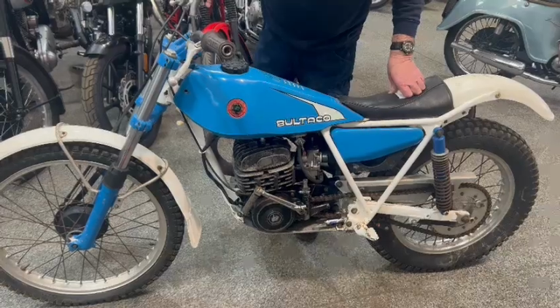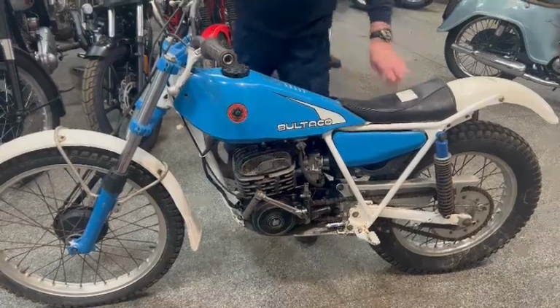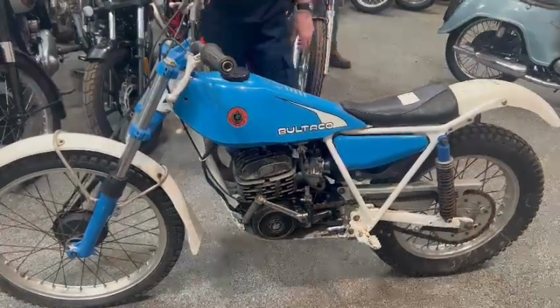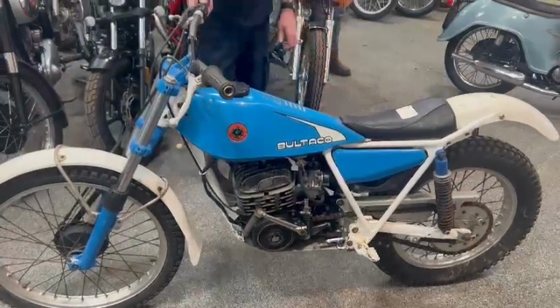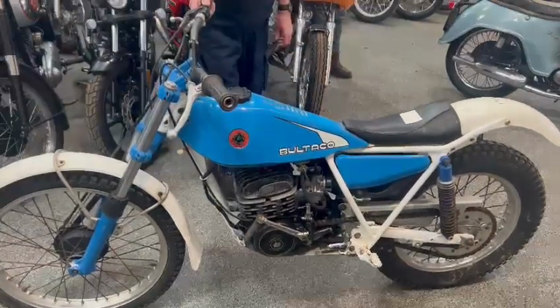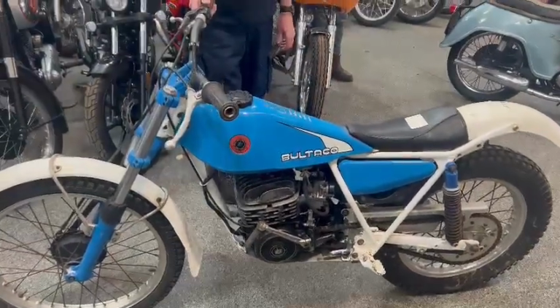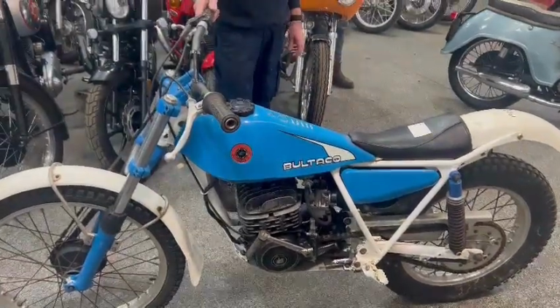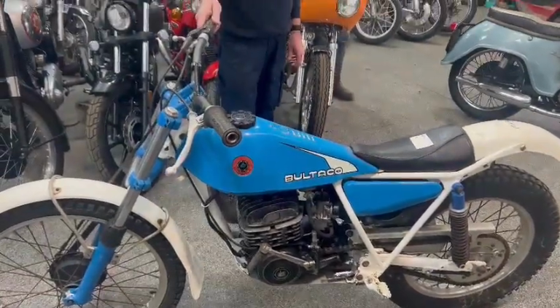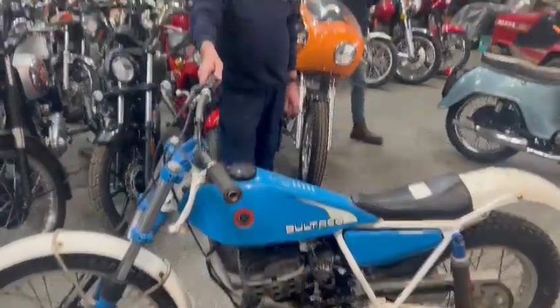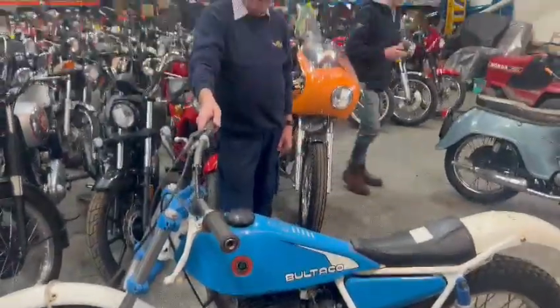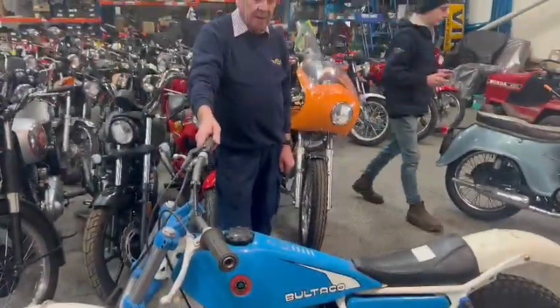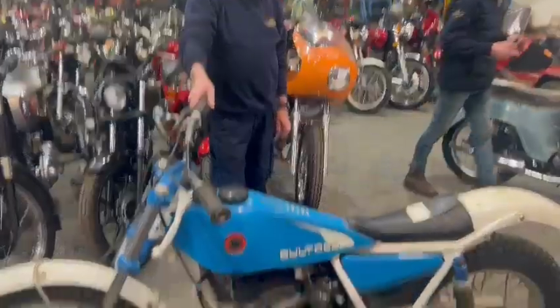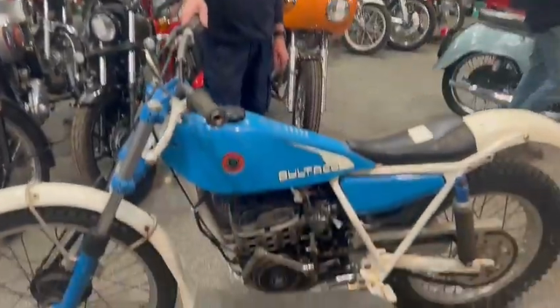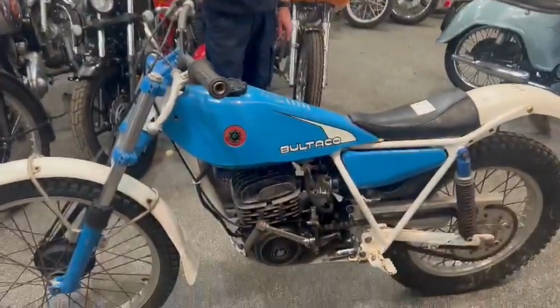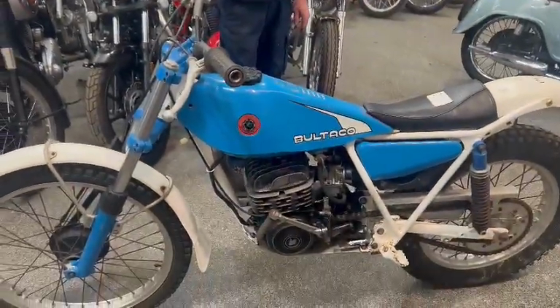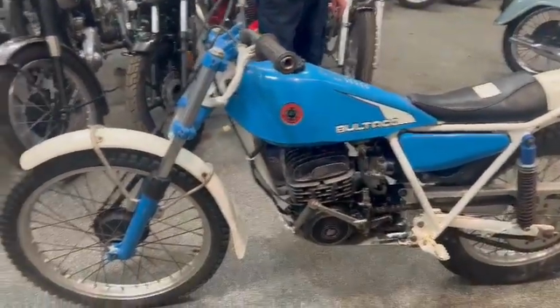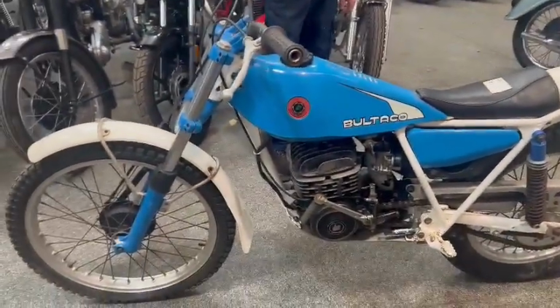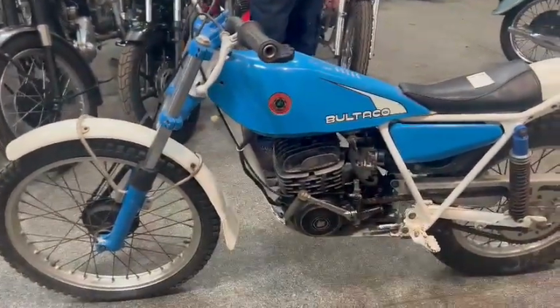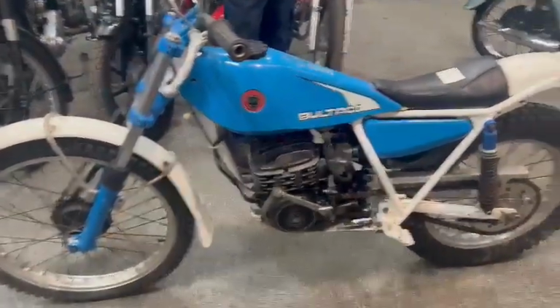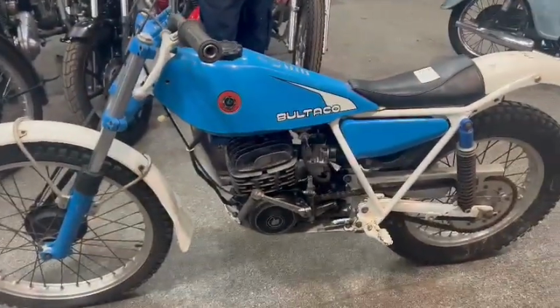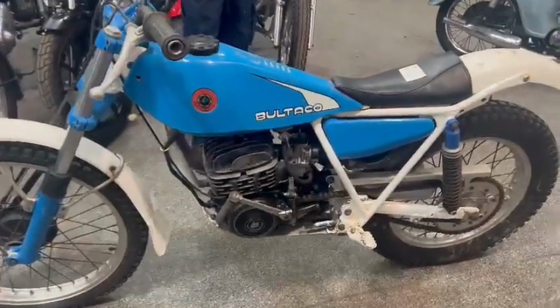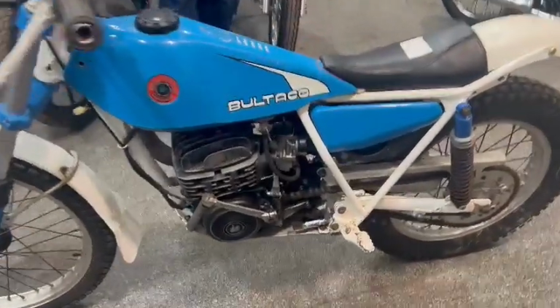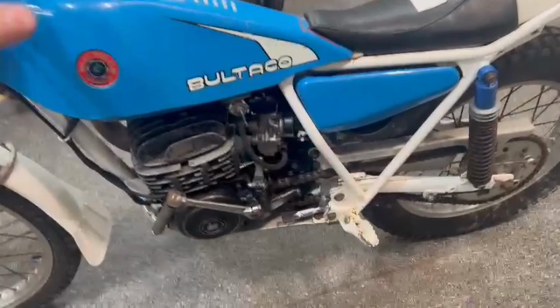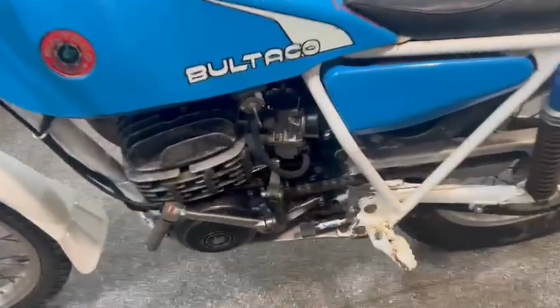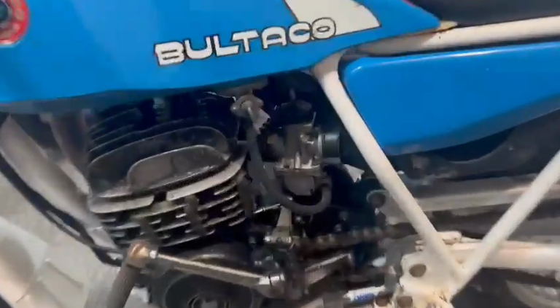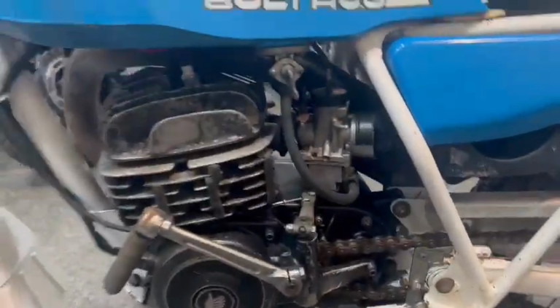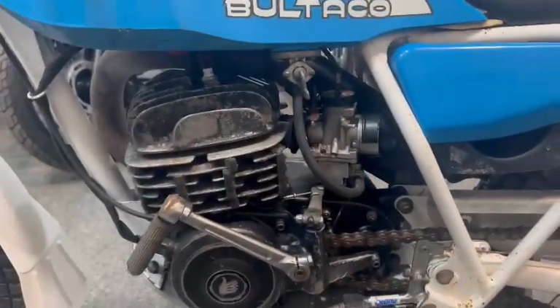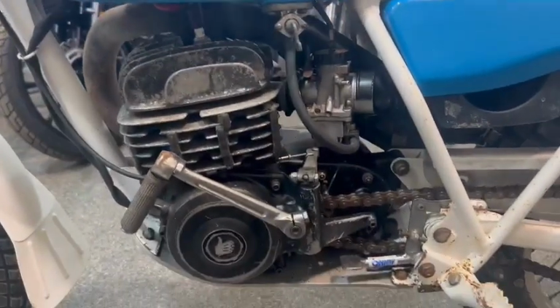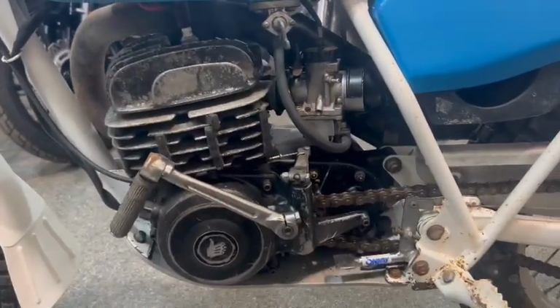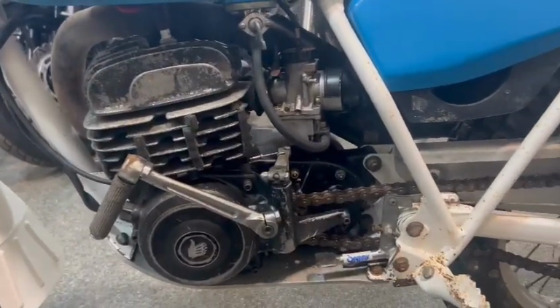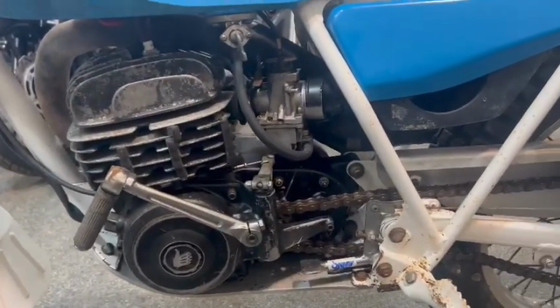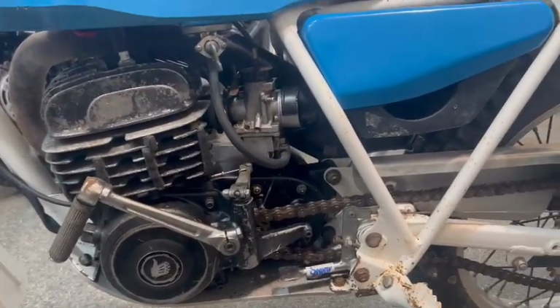Right guys, here we go — Bultaco 1980, or possibly somewhere around there. Guys, just landed with us for our next sale. Quite usable looking old bike, plenty of compression there, just giving it a few kicks. It's not going to take a lot to get going, not many minutes at all I wouldn't have thought.